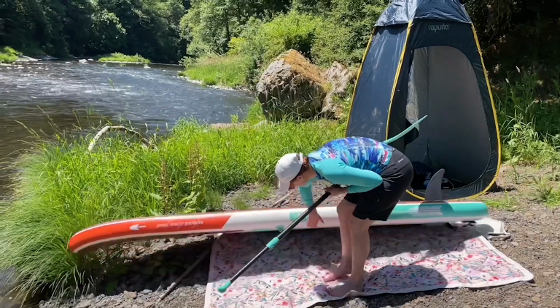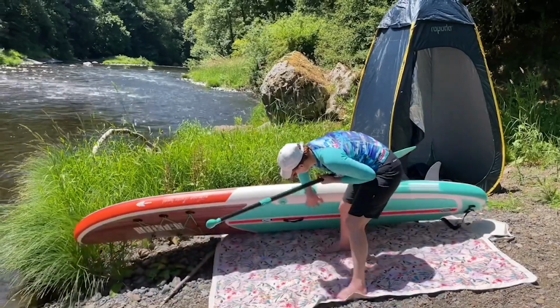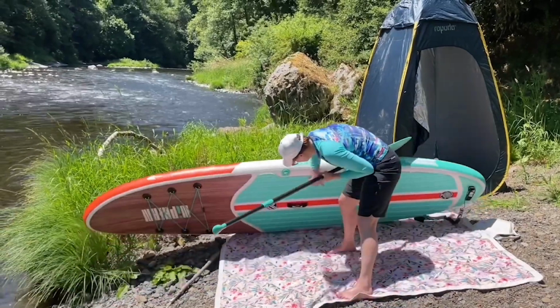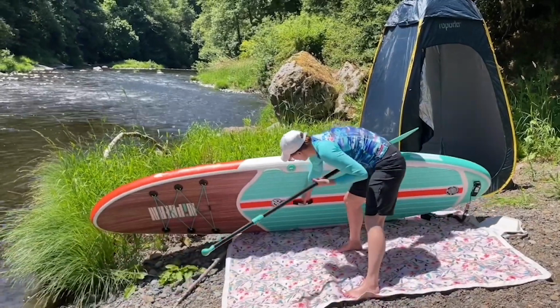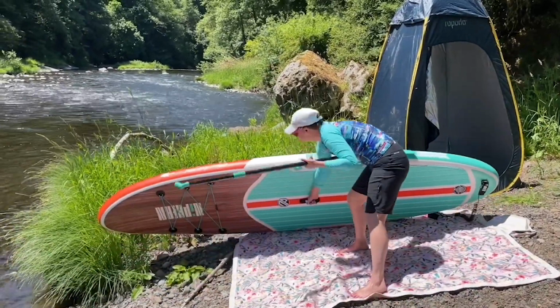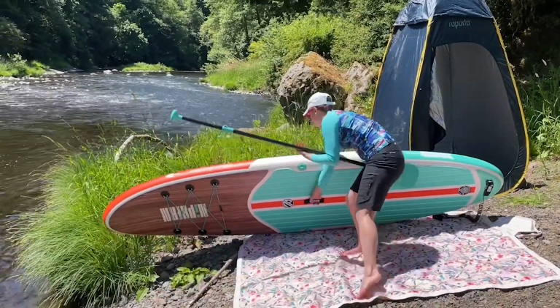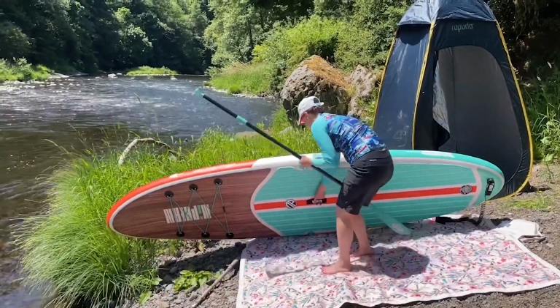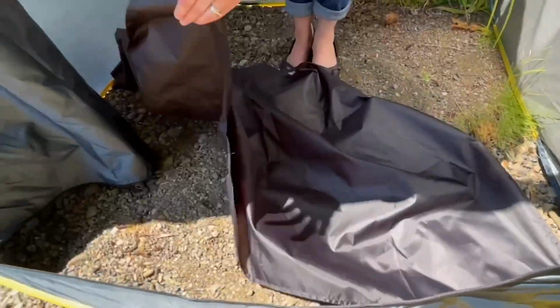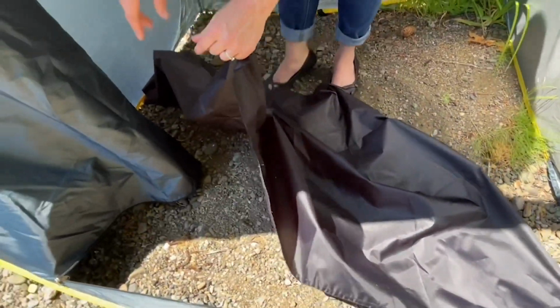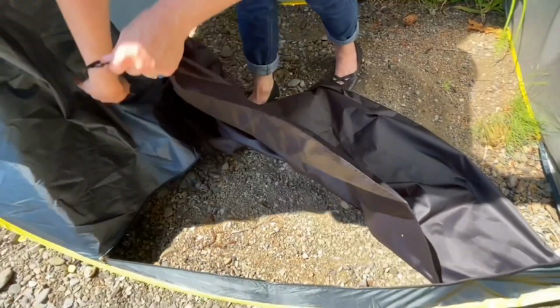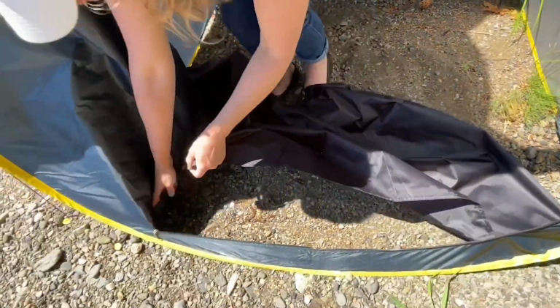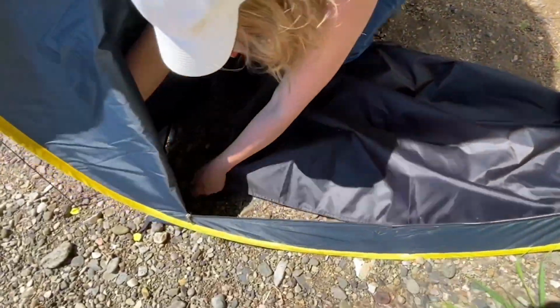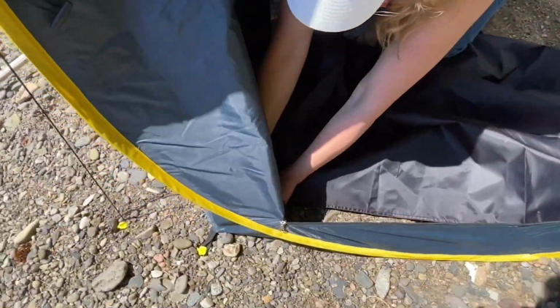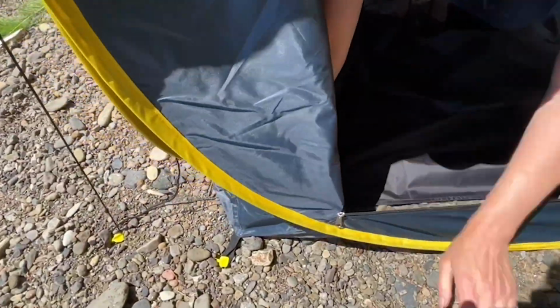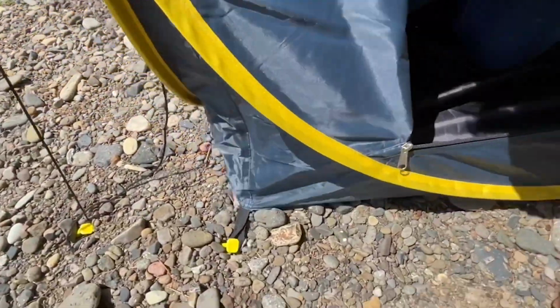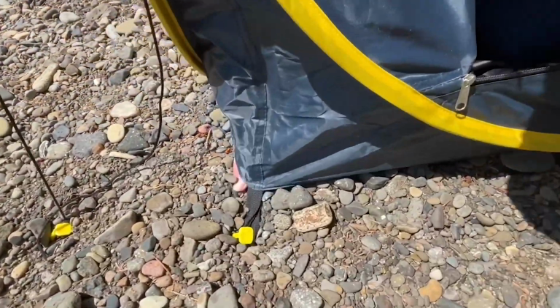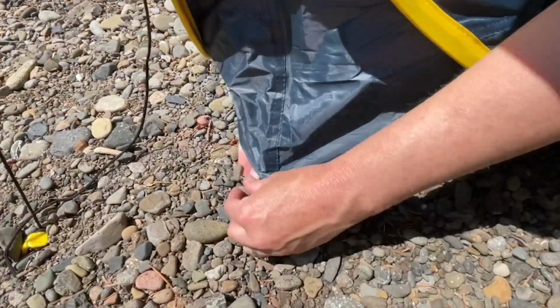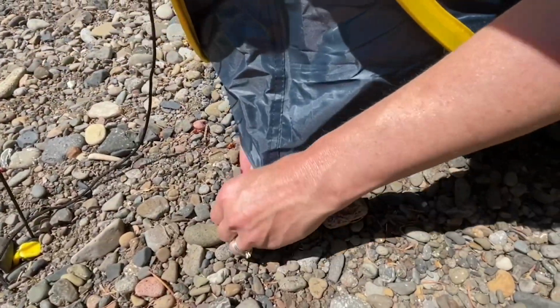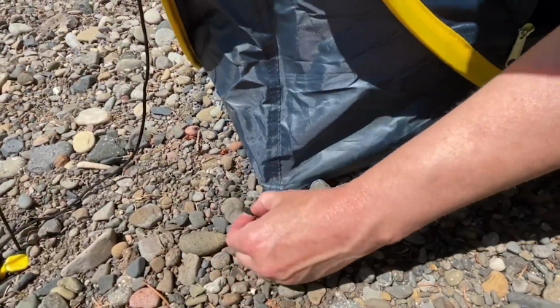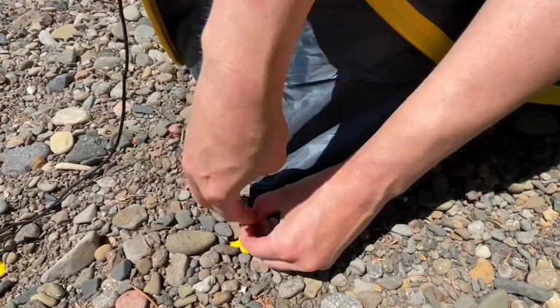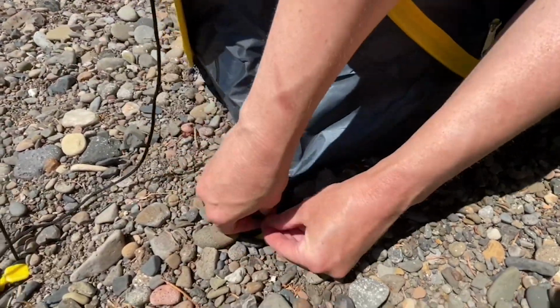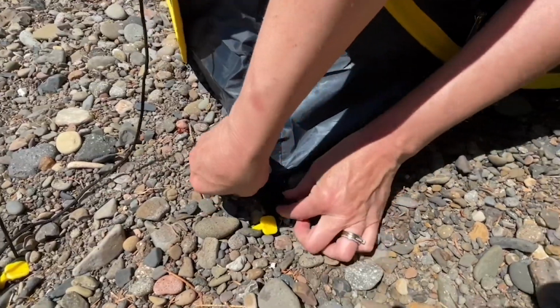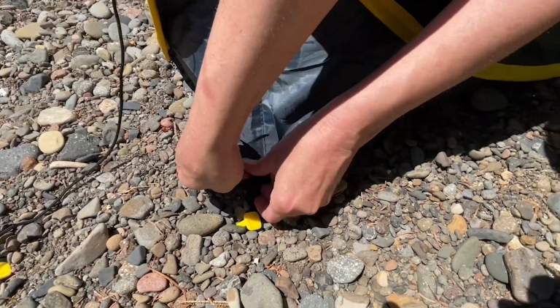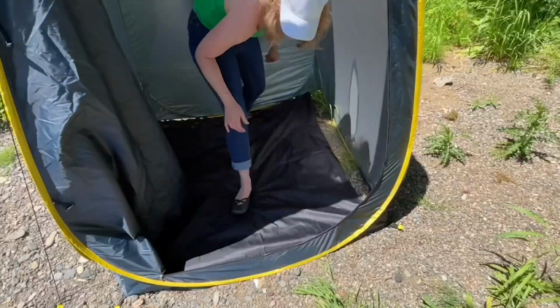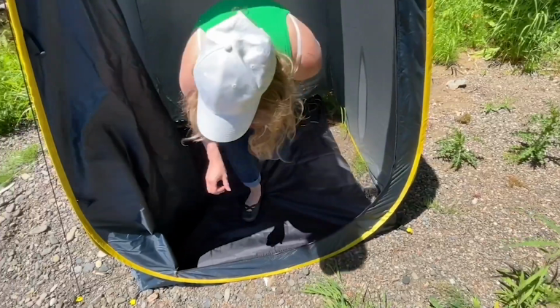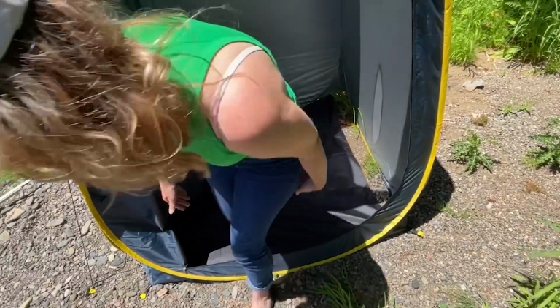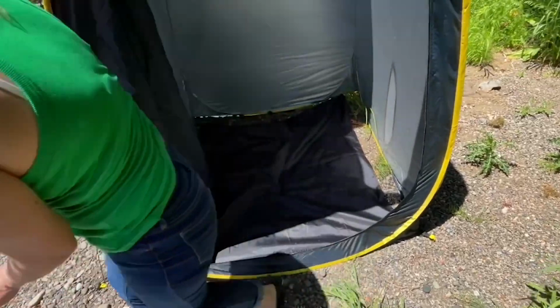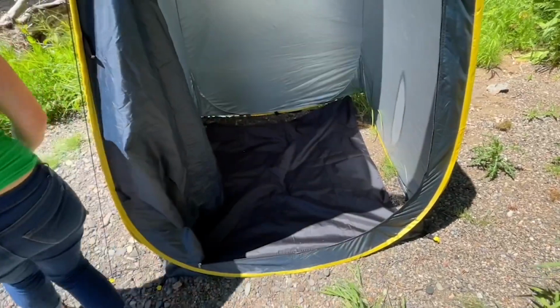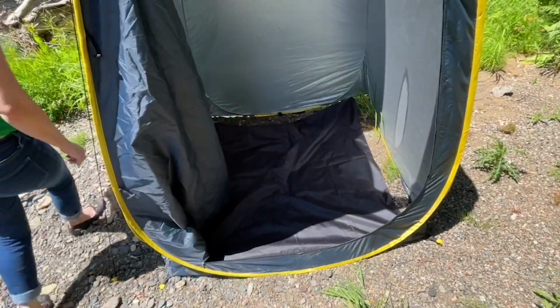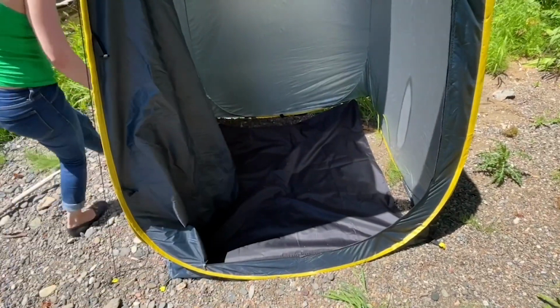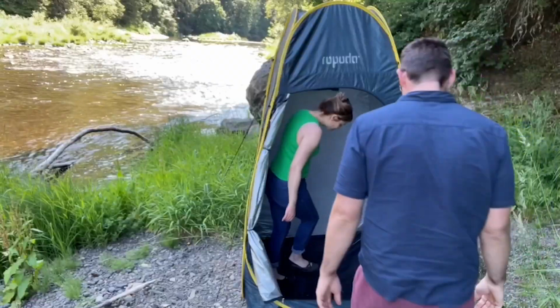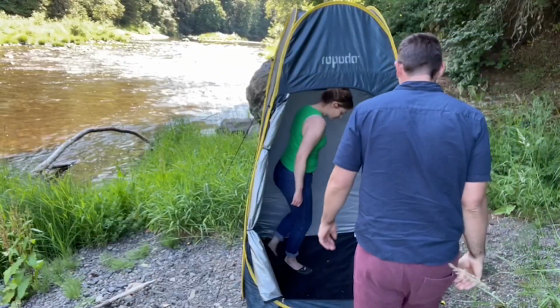We recently used this tent when we went paddle boarding on the river, and it was so nice to be able to pitch it on the riverbank. It has a nice bottom piece that you can put on so your feet don't hurt if there's rocks or other debris if you have to take your shoes off.